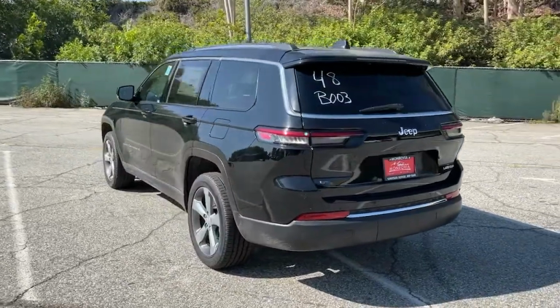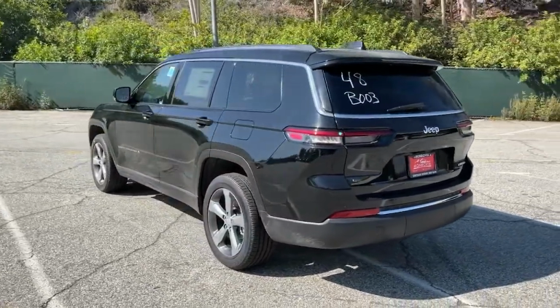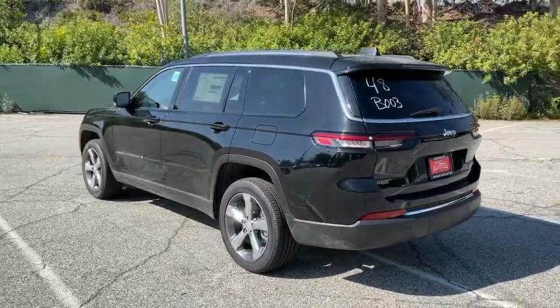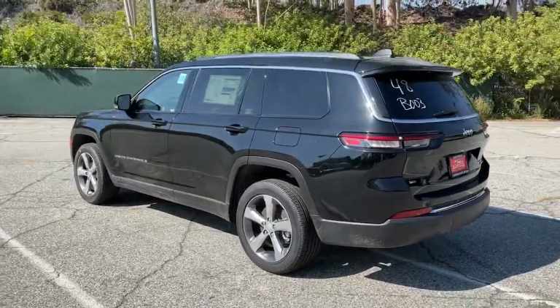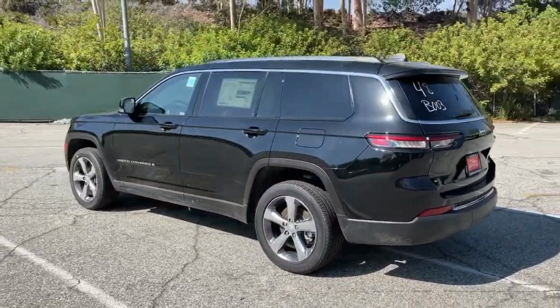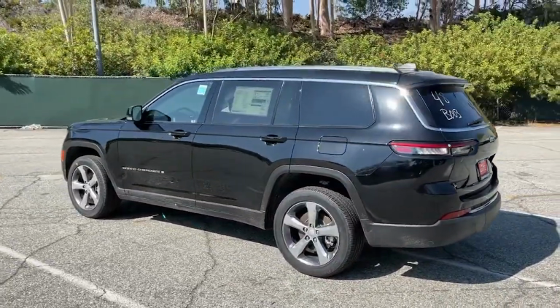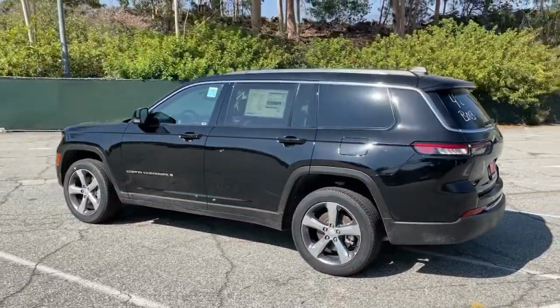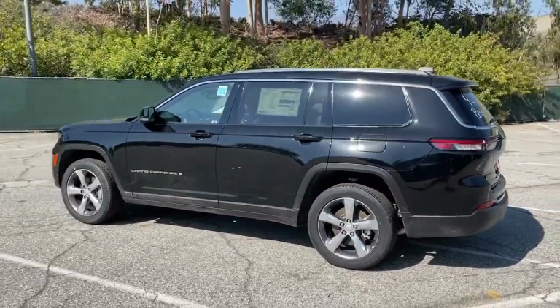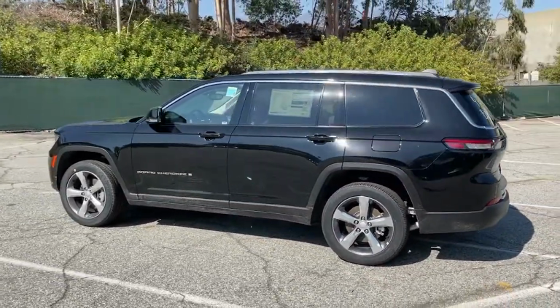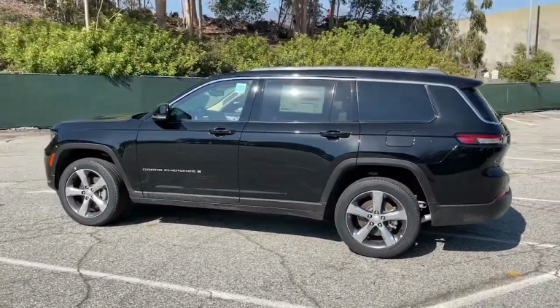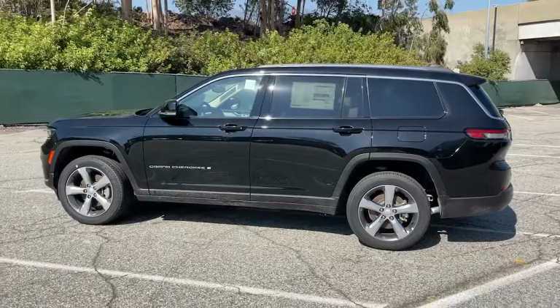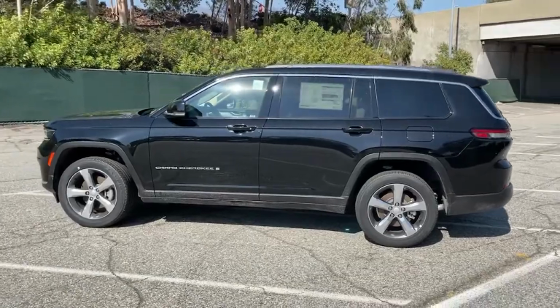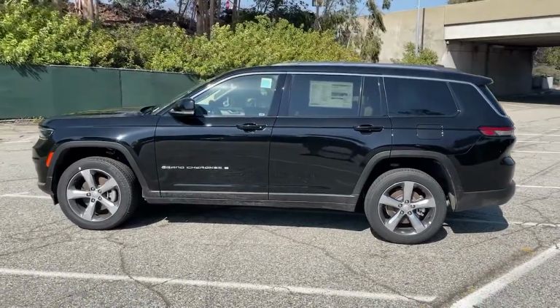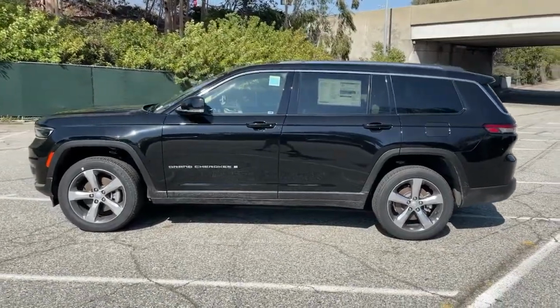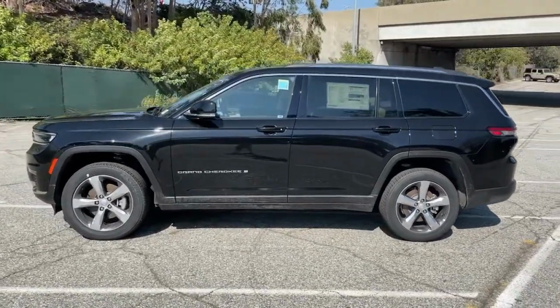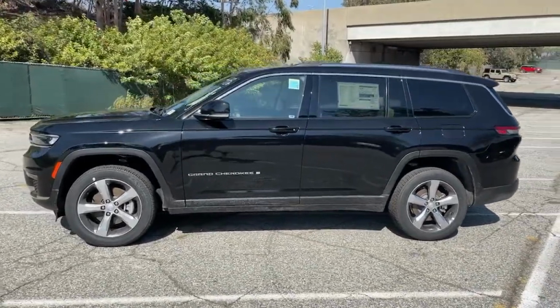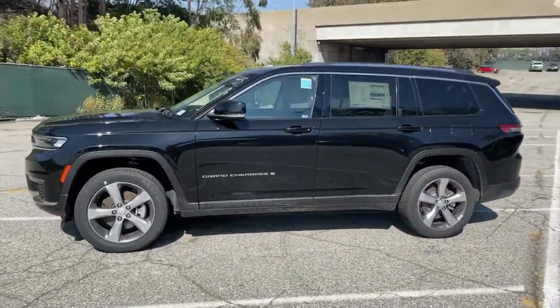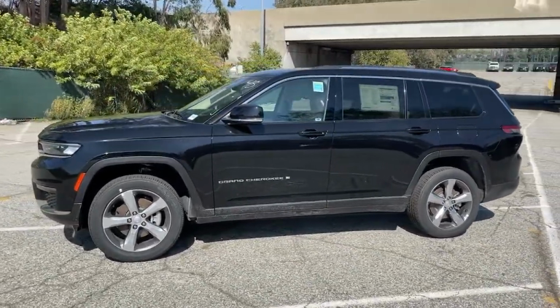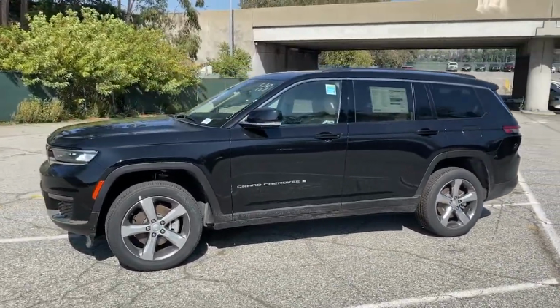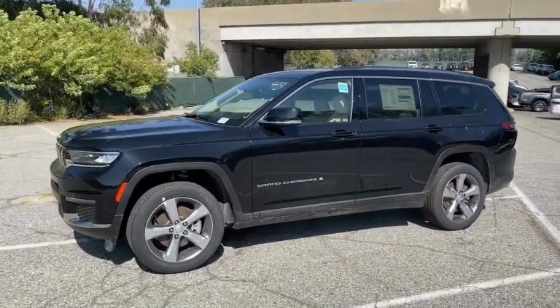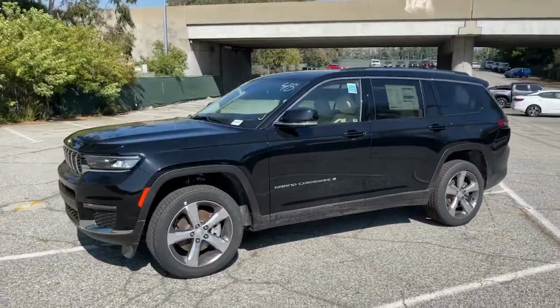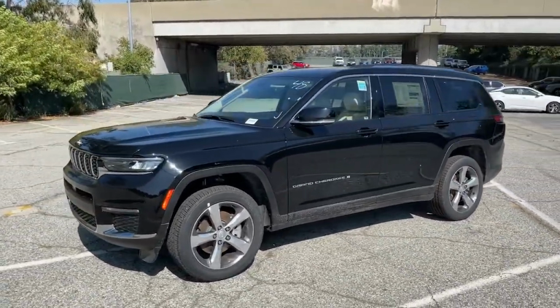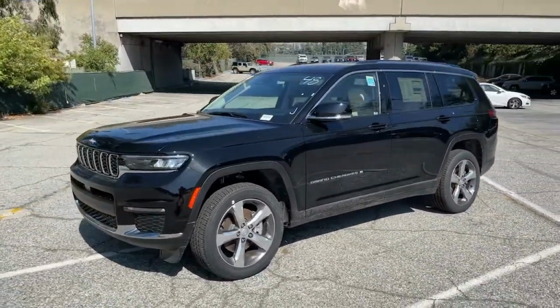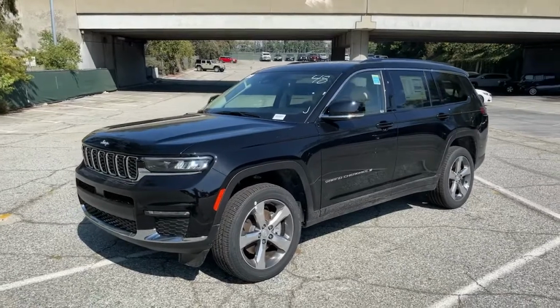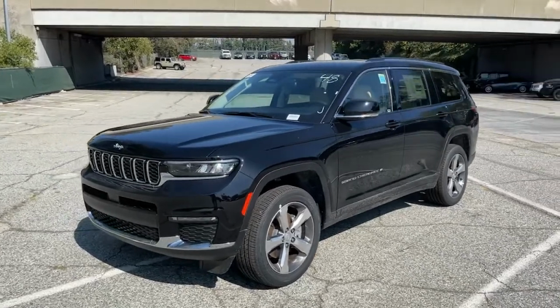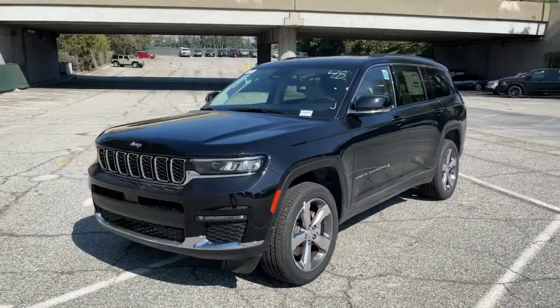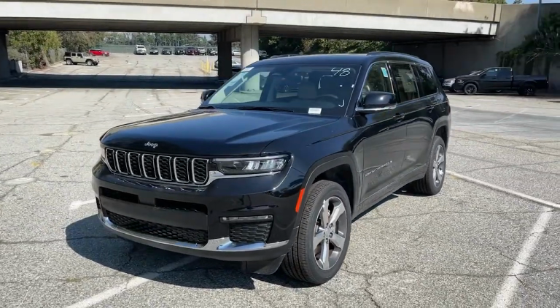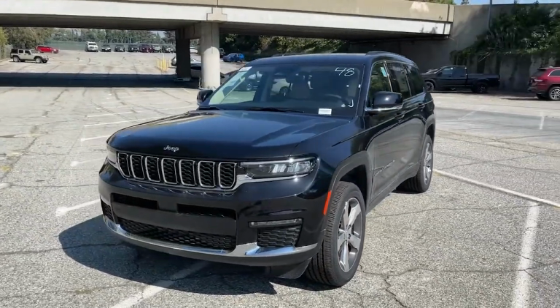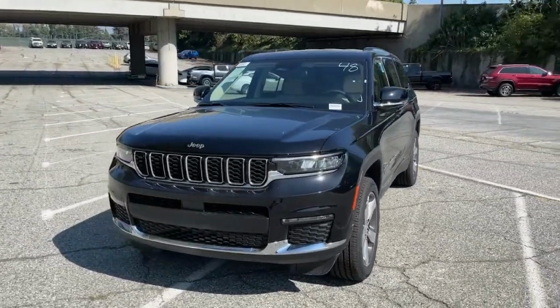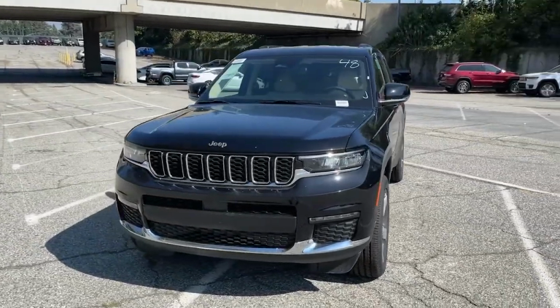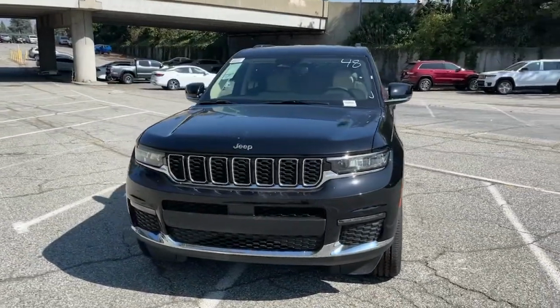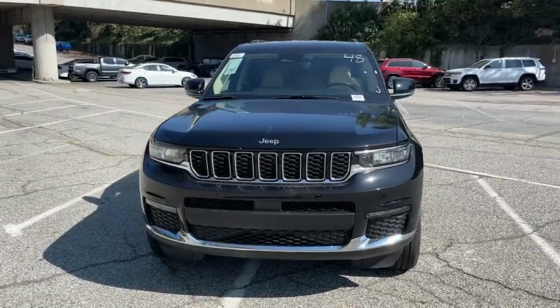Keyless entry, adaptive cruise control, power passenger seat, premium sound system, satellite radio, fog lamps, heated rear seat, power lift gate, keyless start, backup camera.